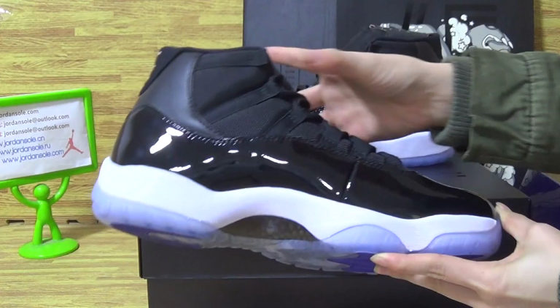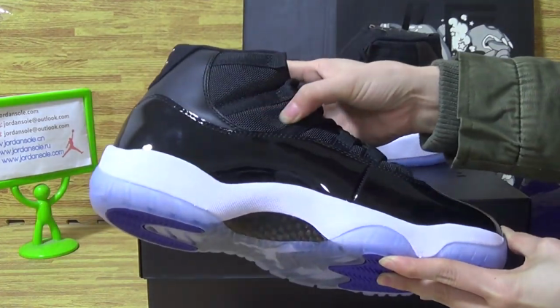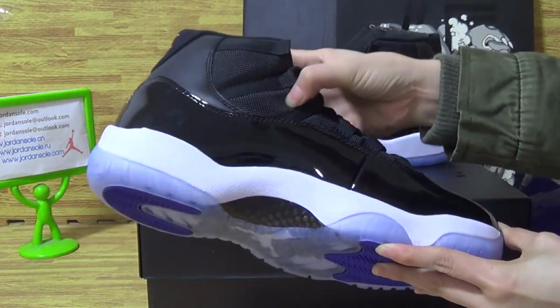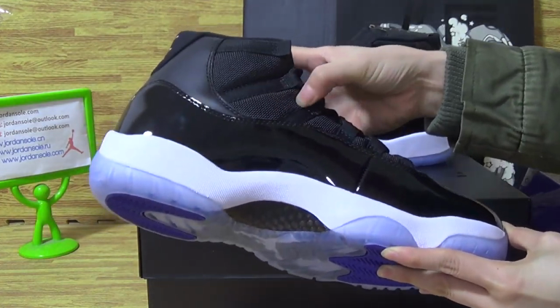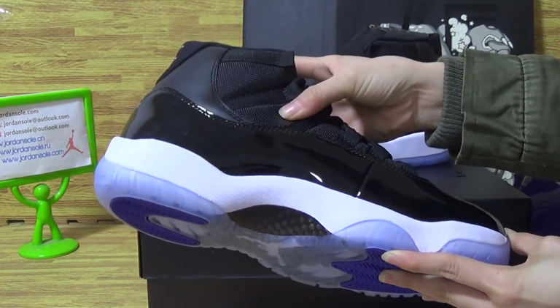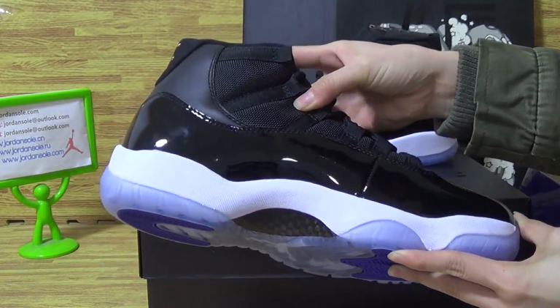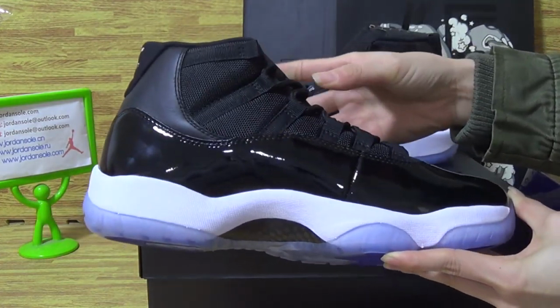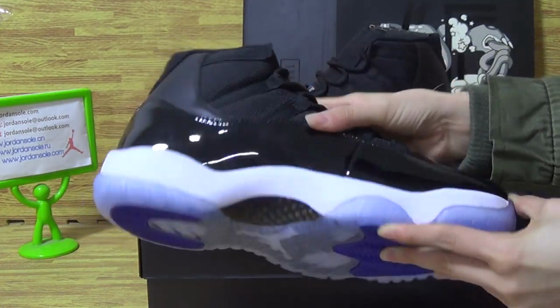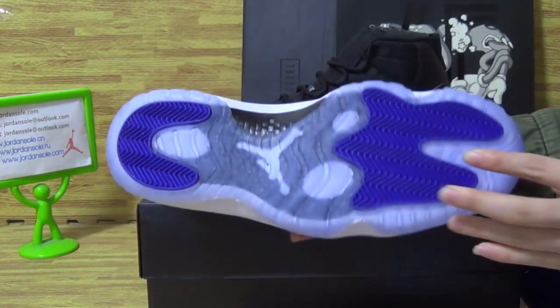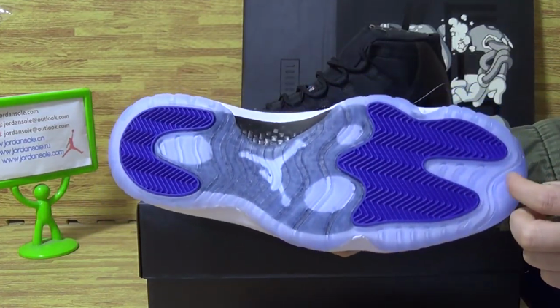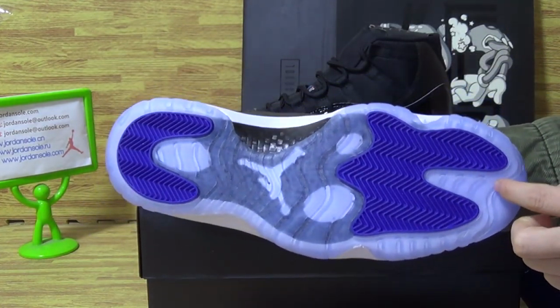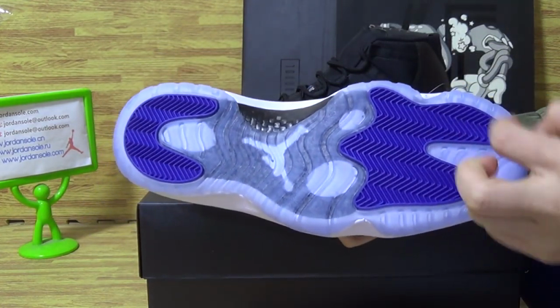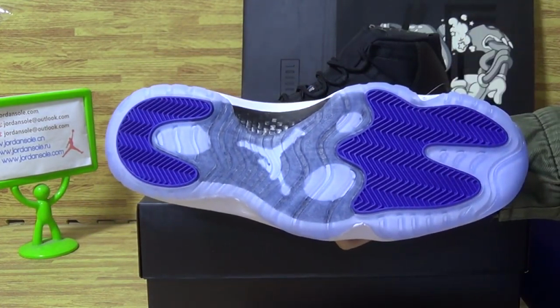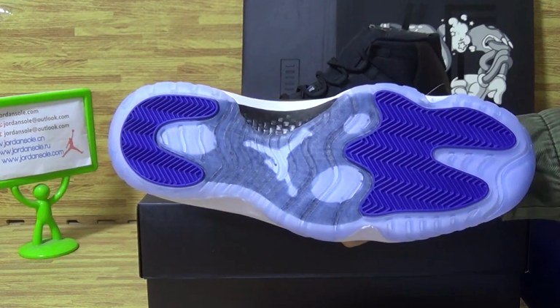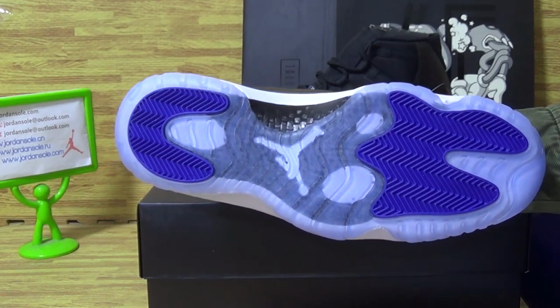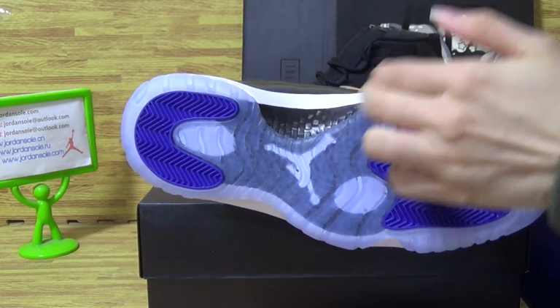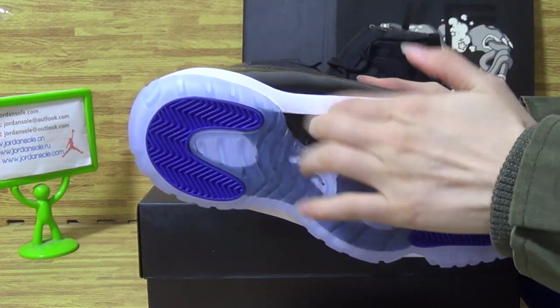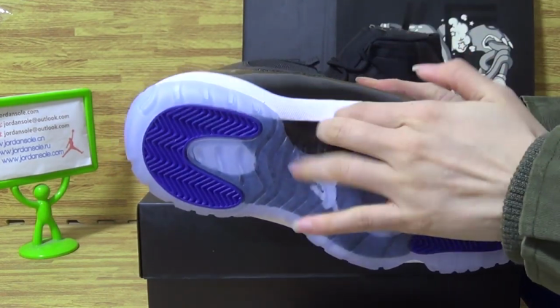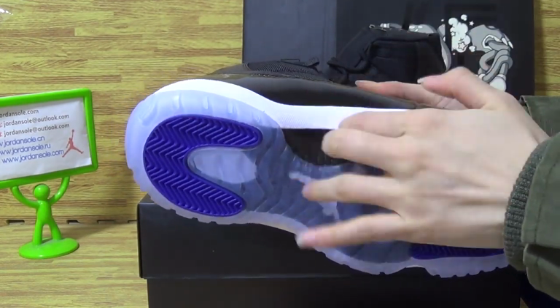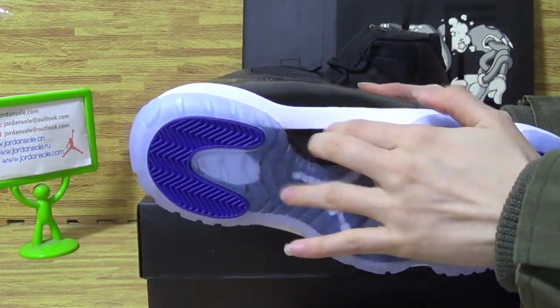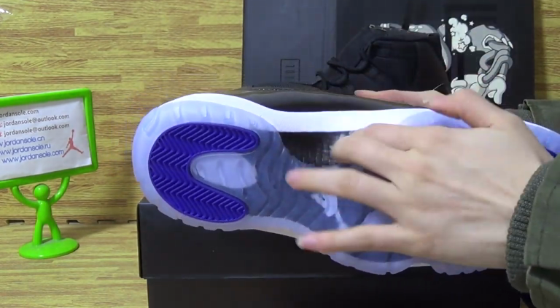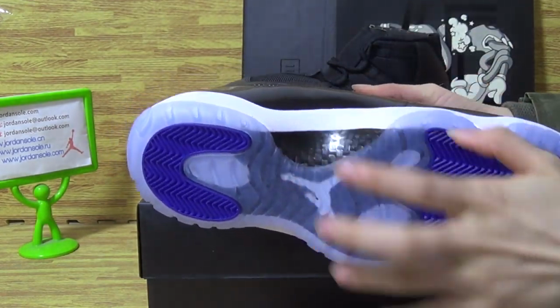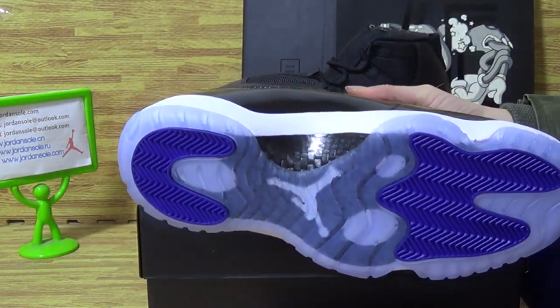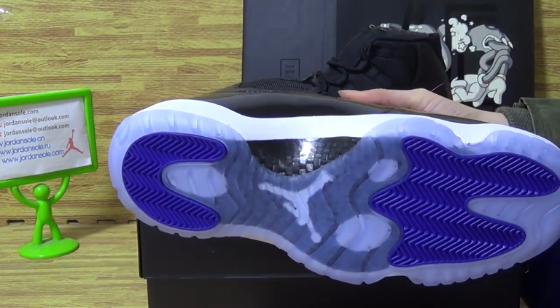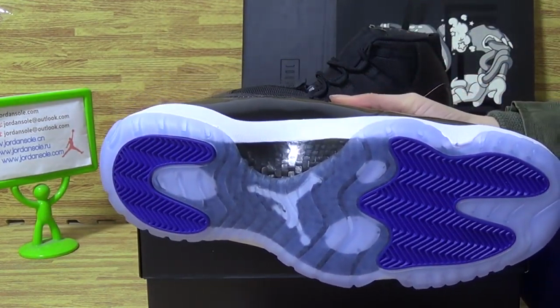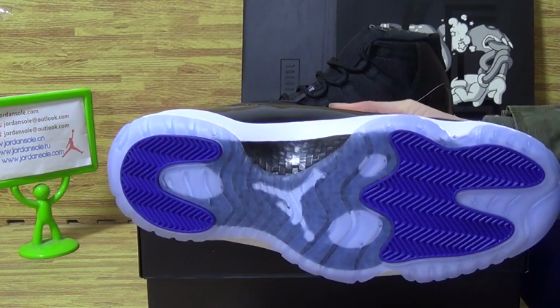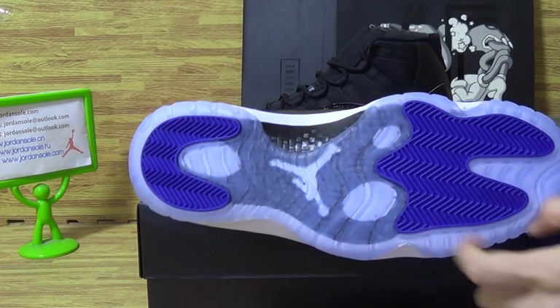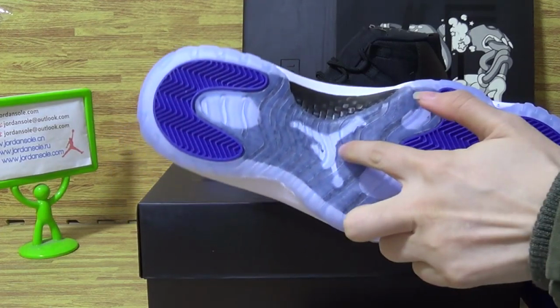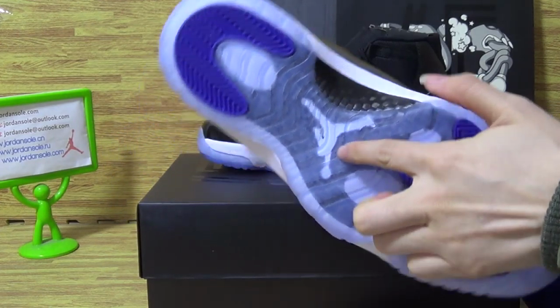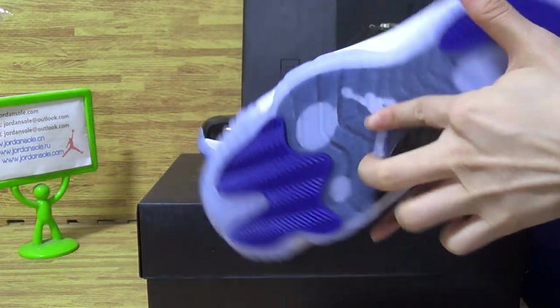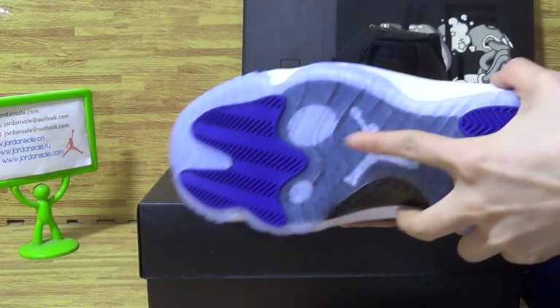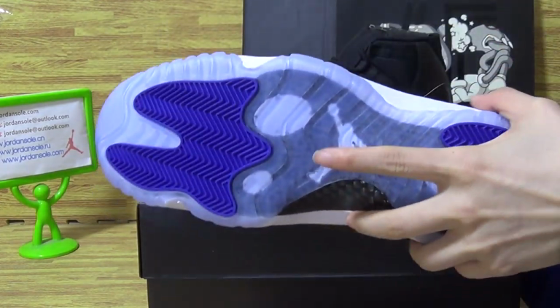The shoes upper. Also the ice blue shoes tongue. Comes with the carbon fiber. A little white Jumpman.